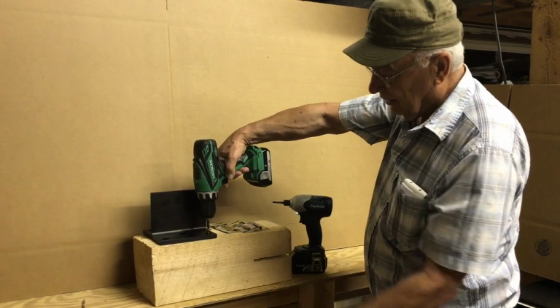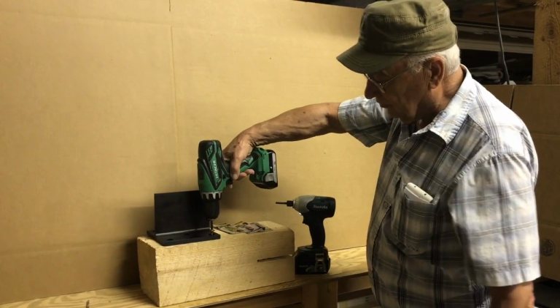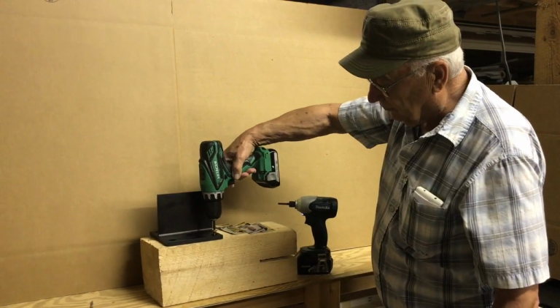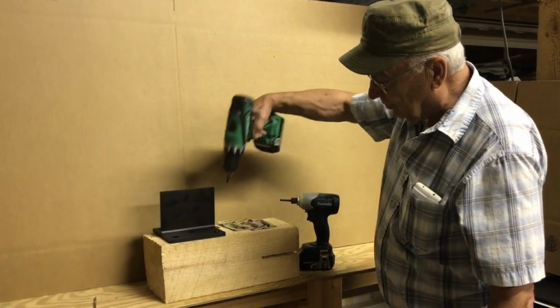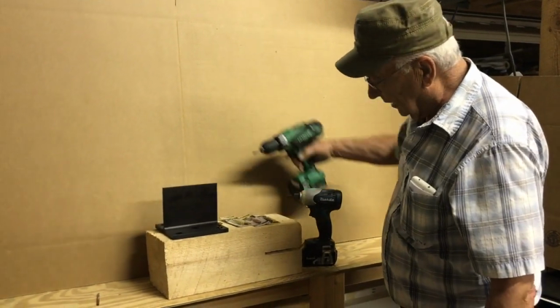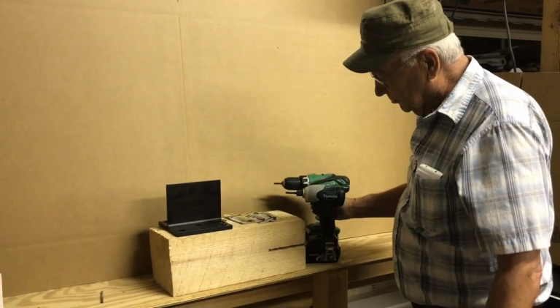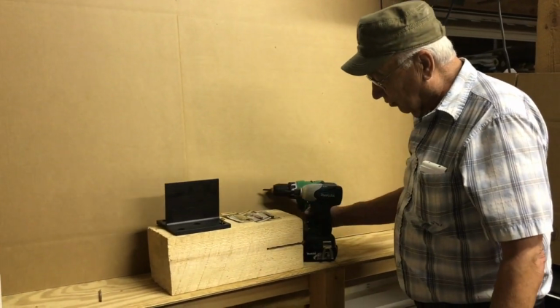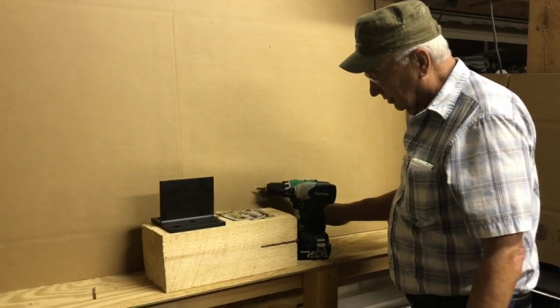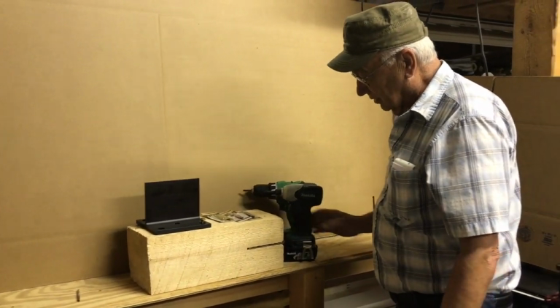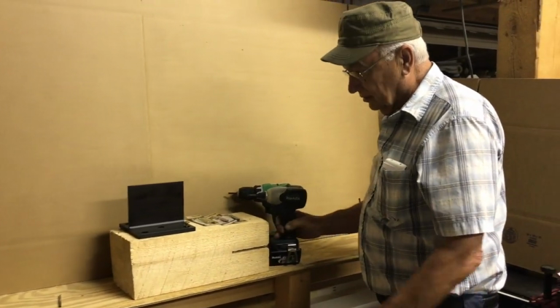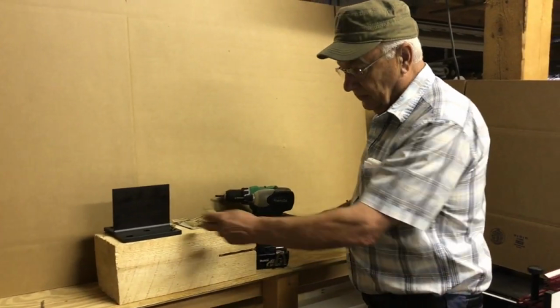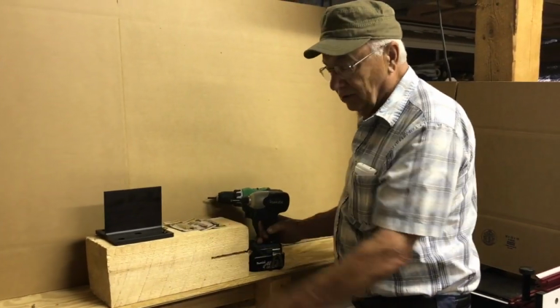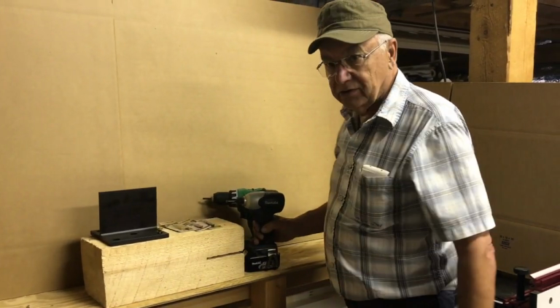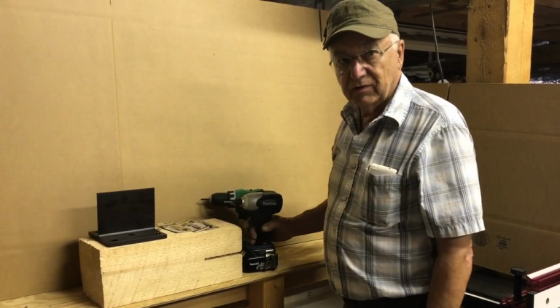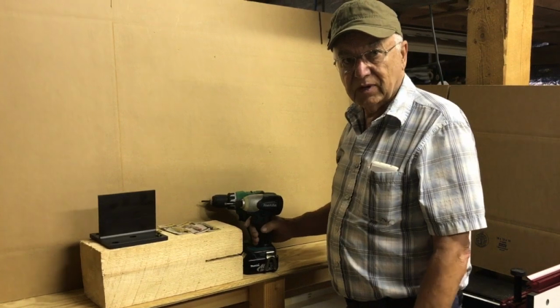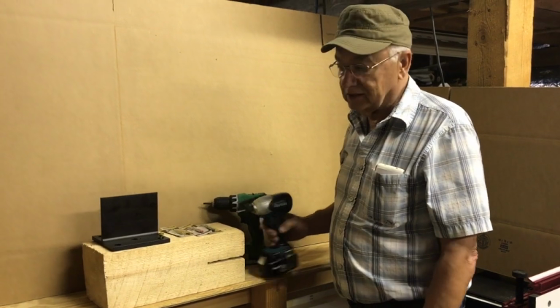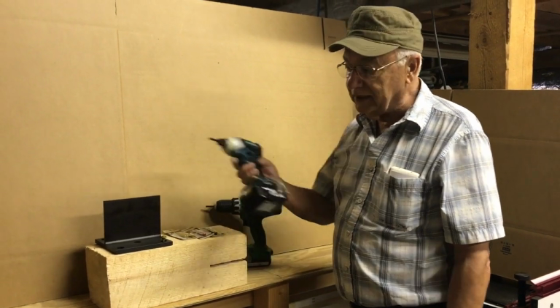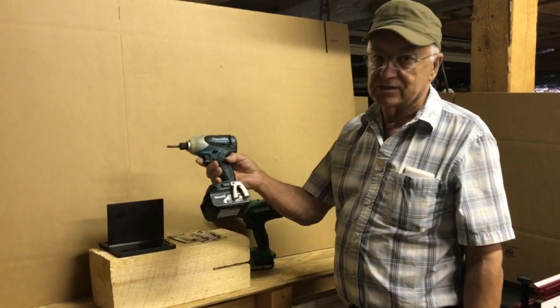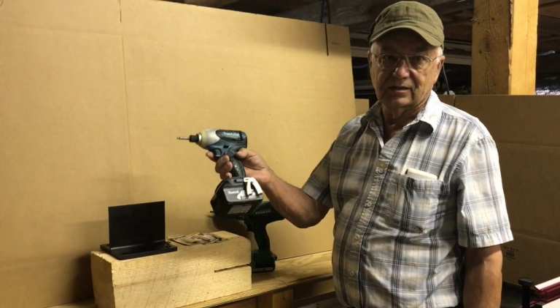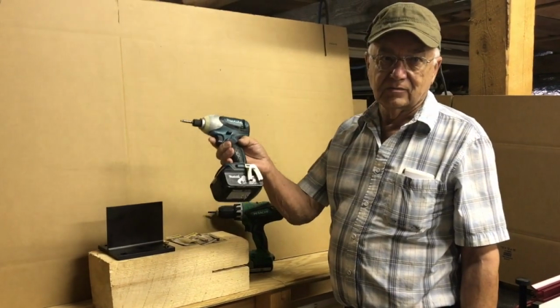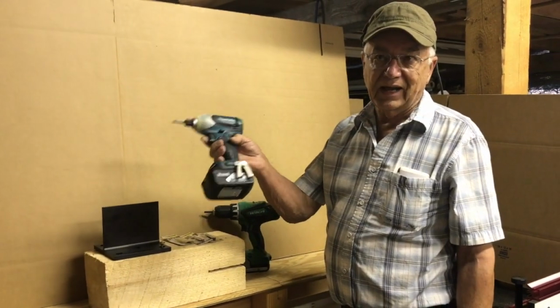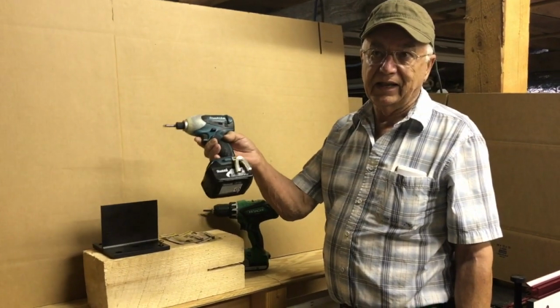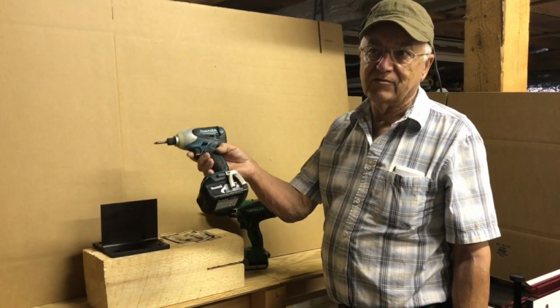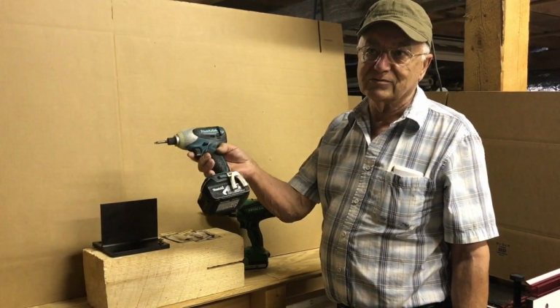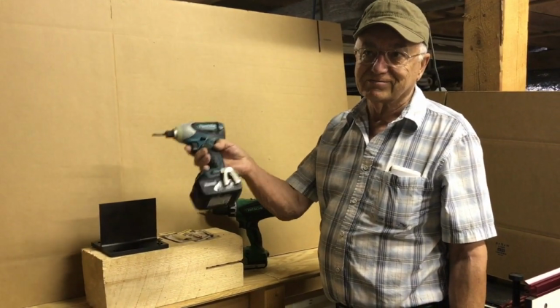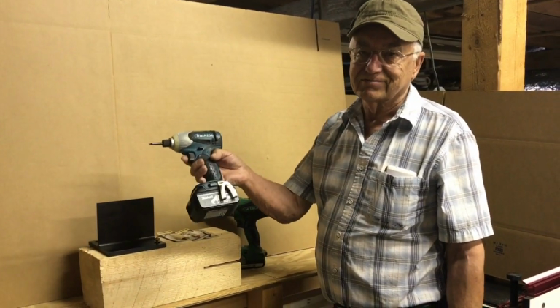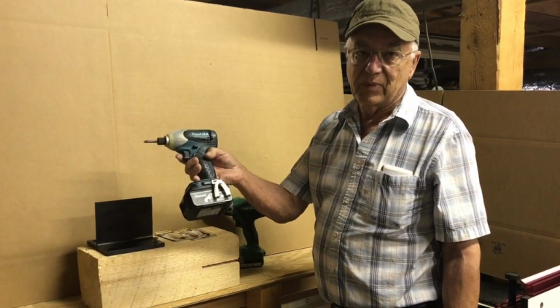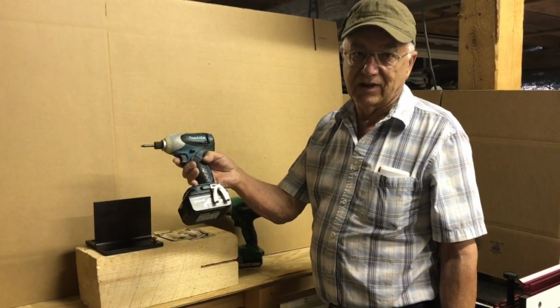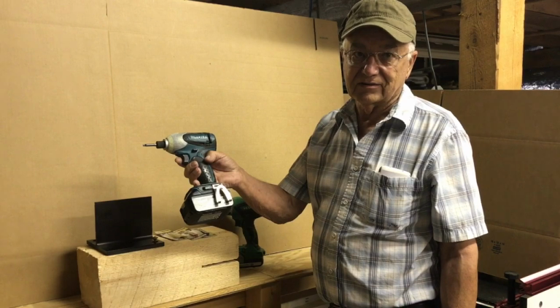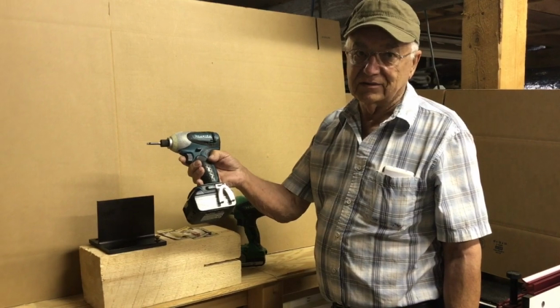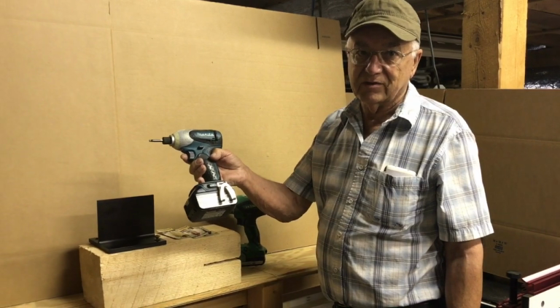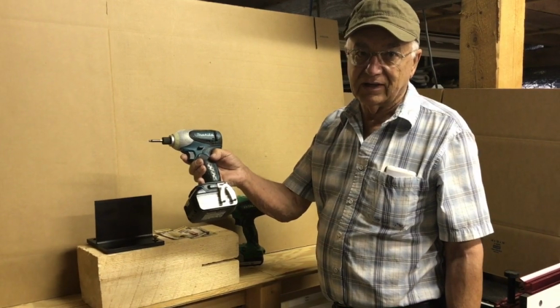If you don't buy any other tool to go along with your T-Rex project, please buy an 18 volt impact driver. You'll never regret it.